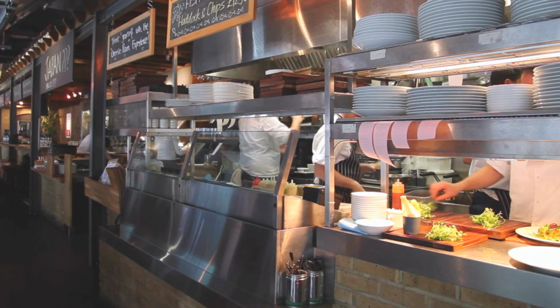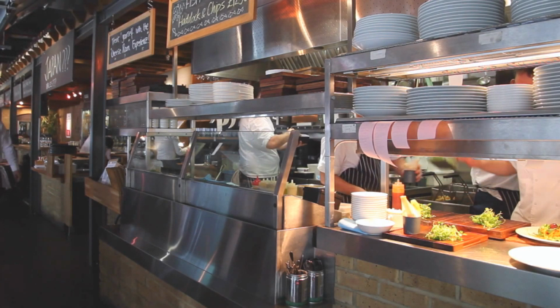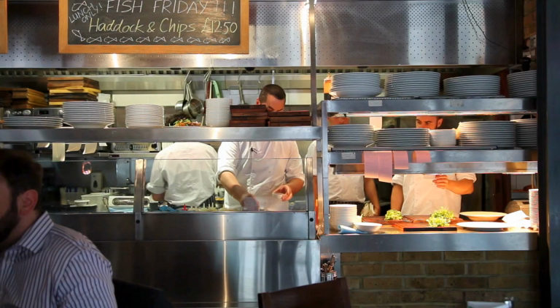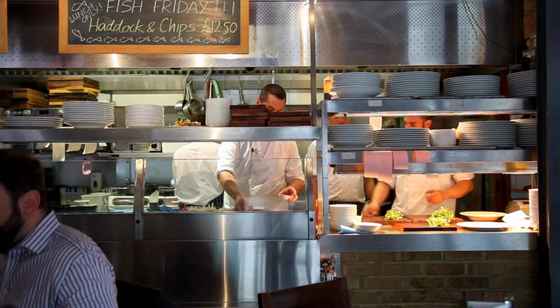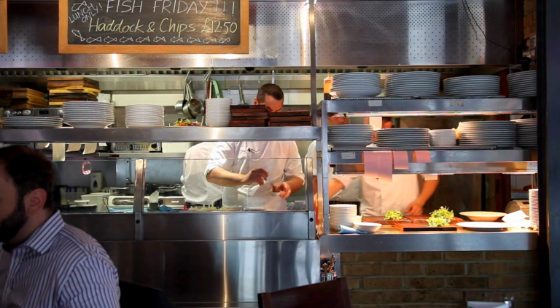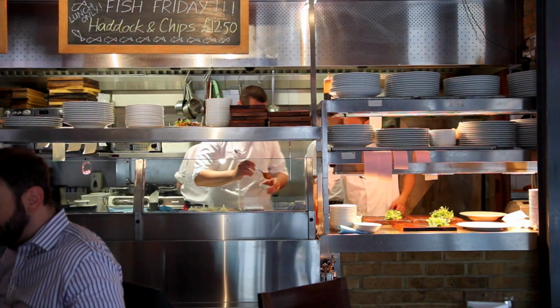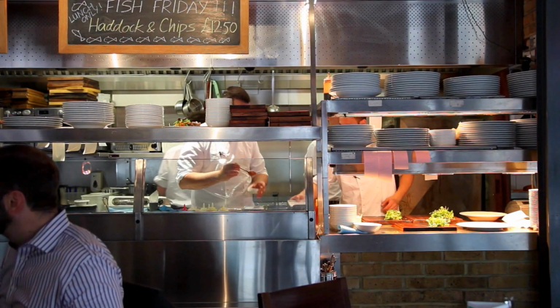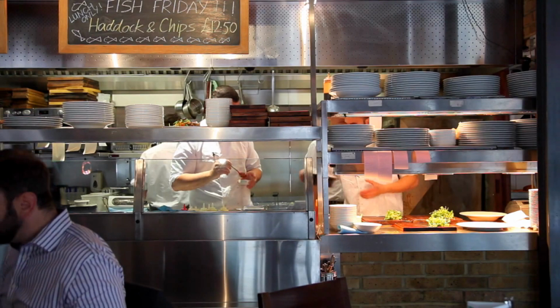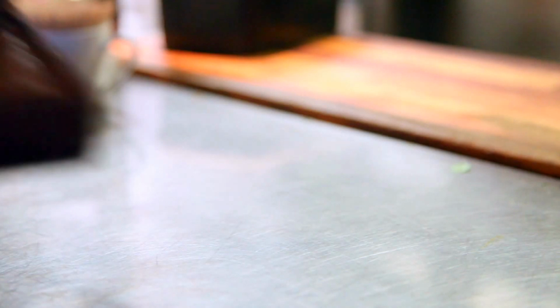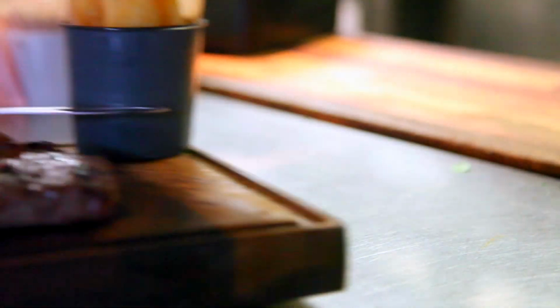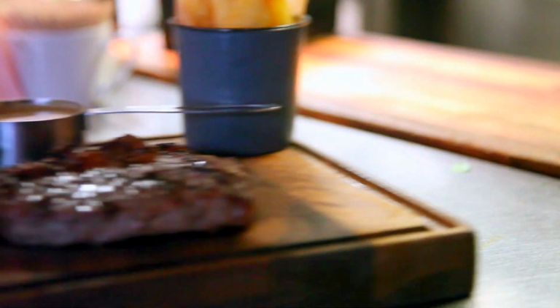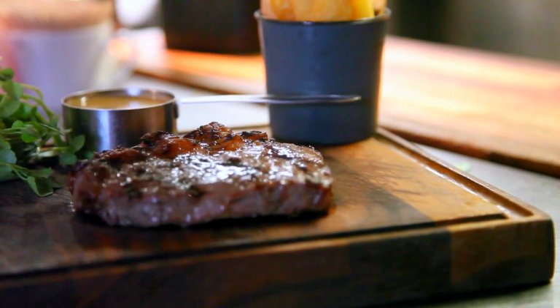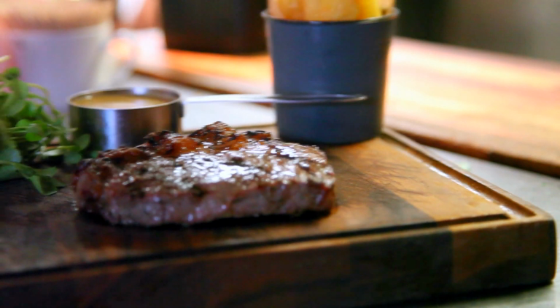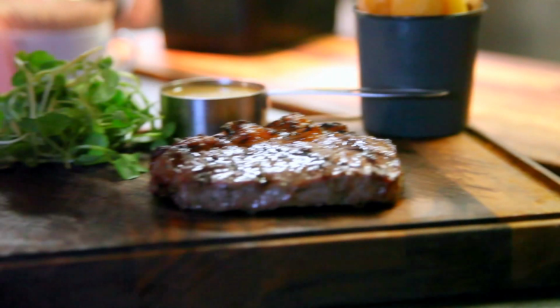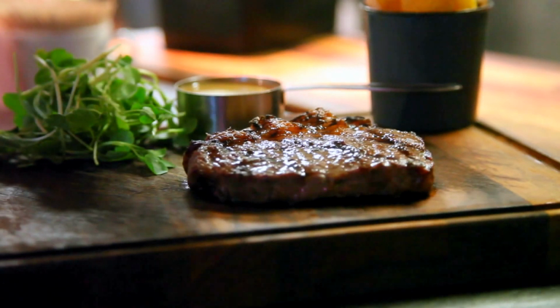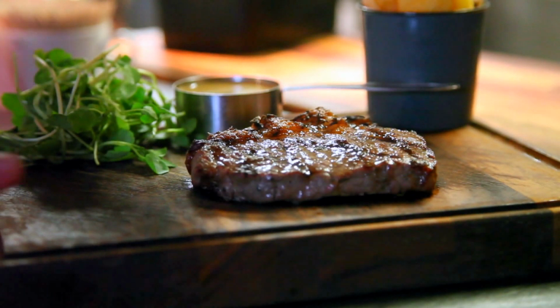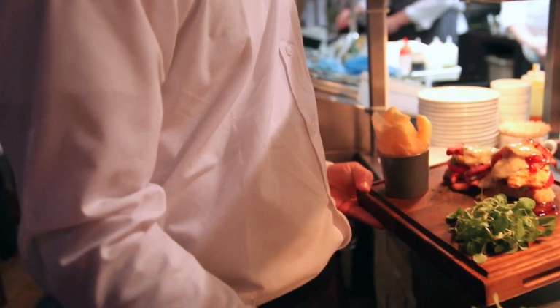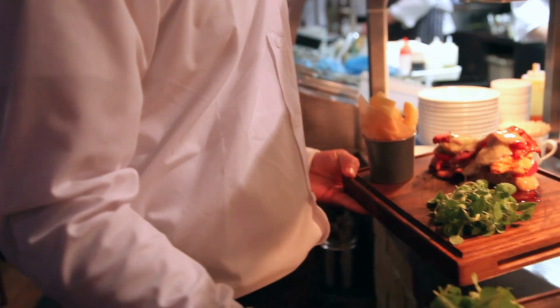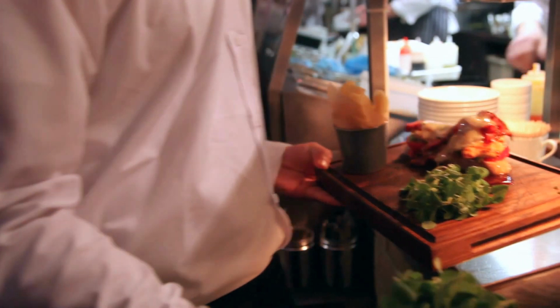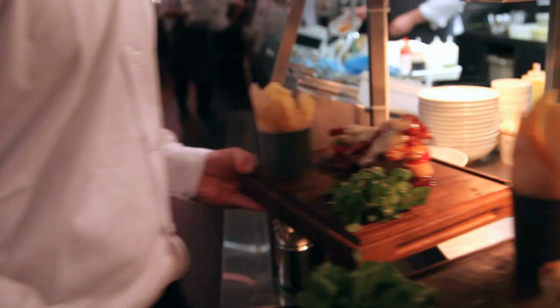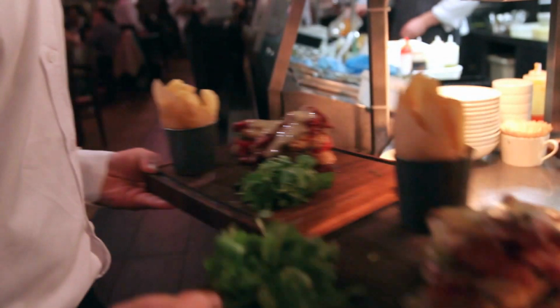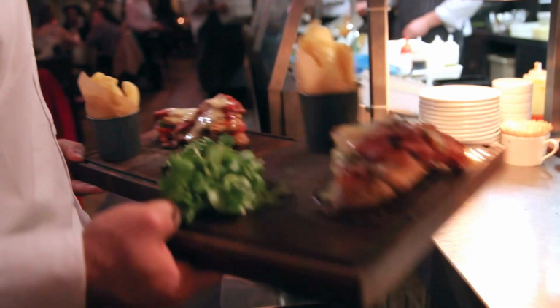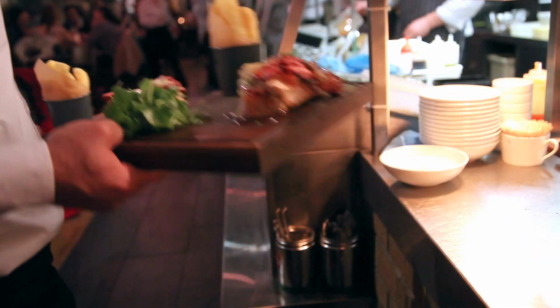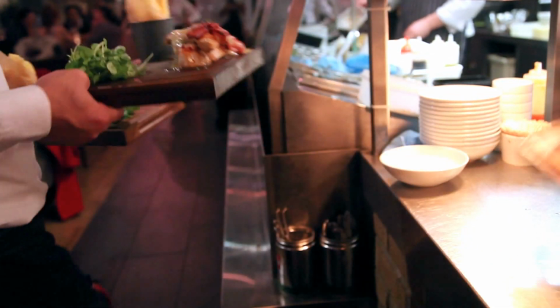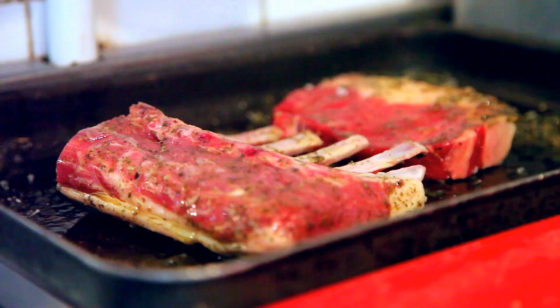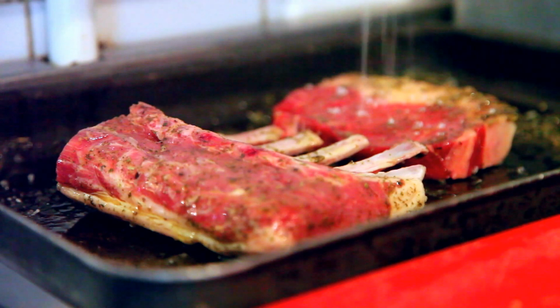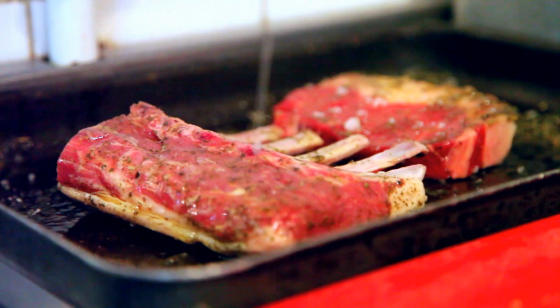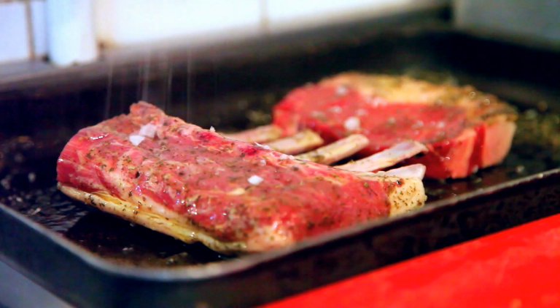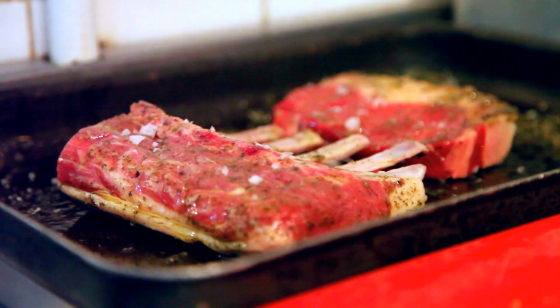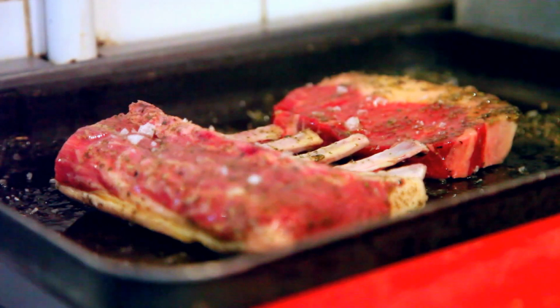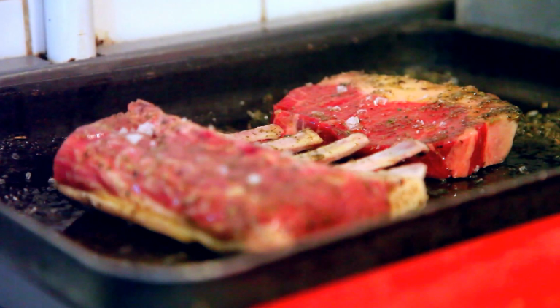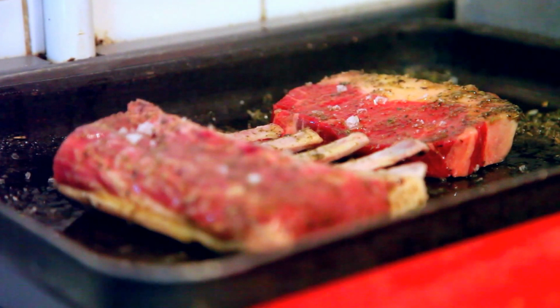Here at Vivit Bacchus, our menu features daily sourced quality seasonal ingredients from highly regarded producers. We take much pride in offering rare breed meats grilled to perfection.